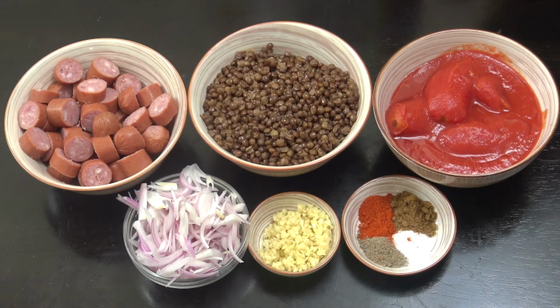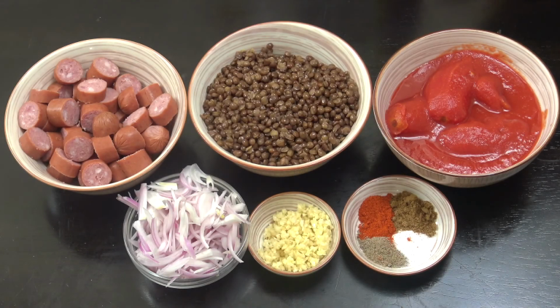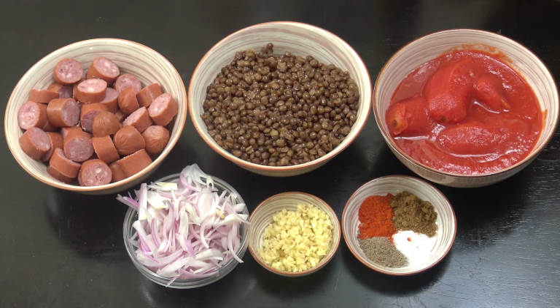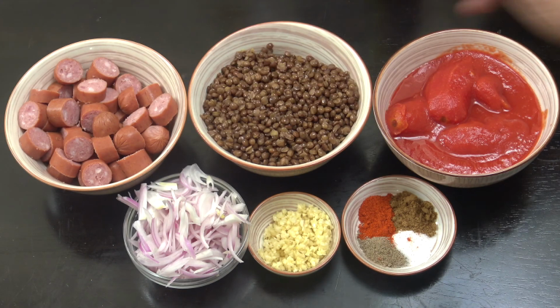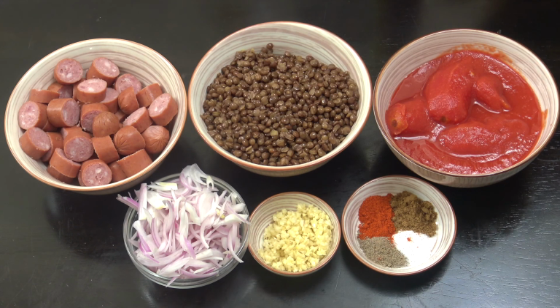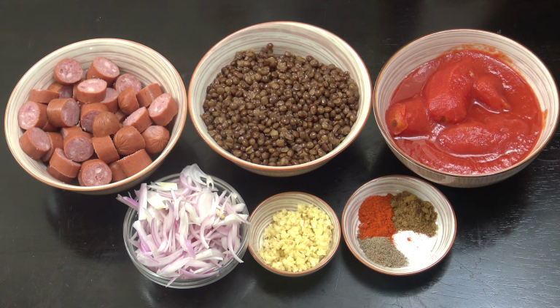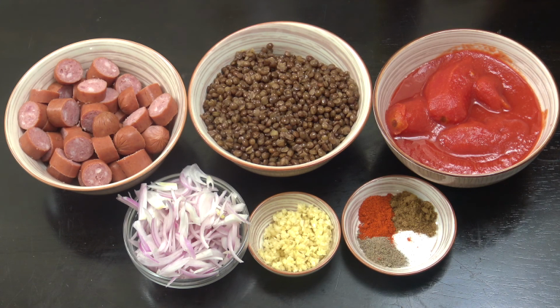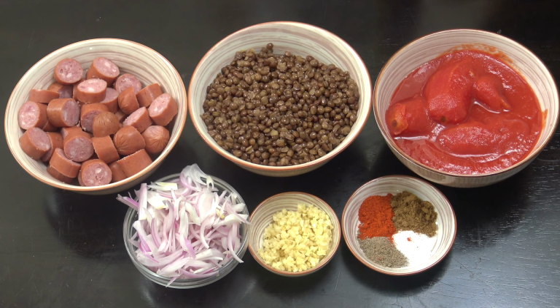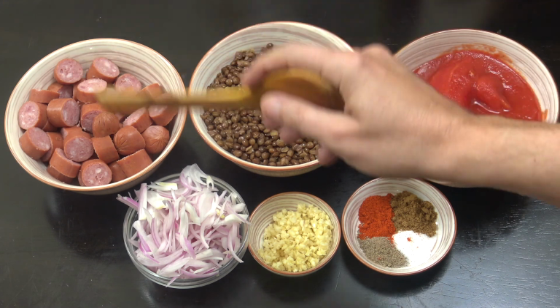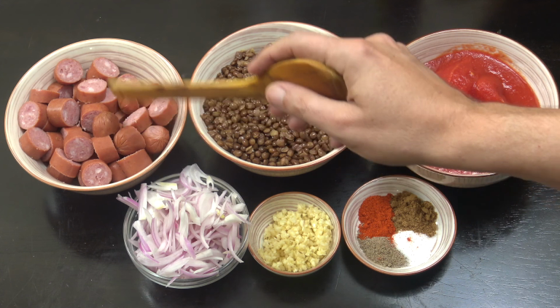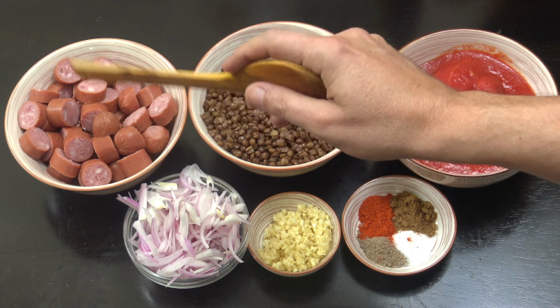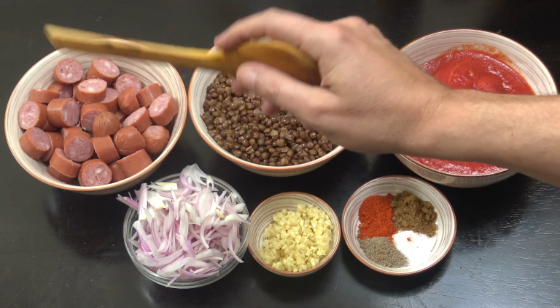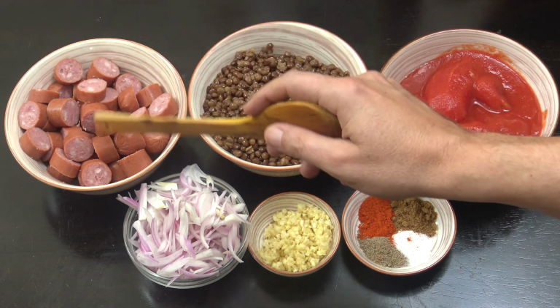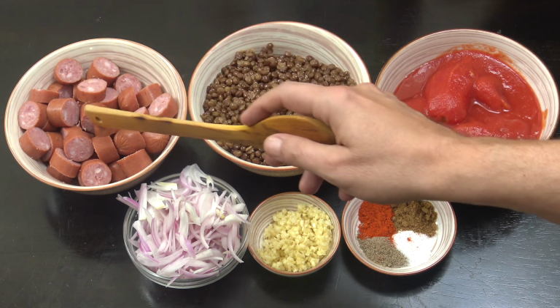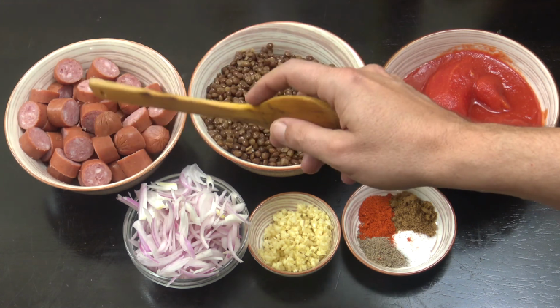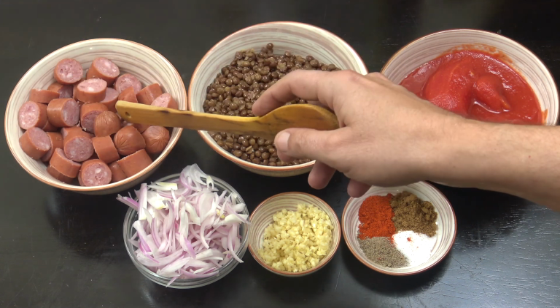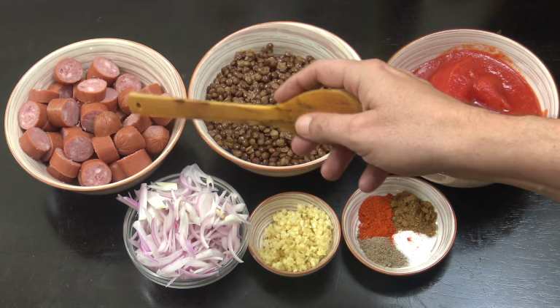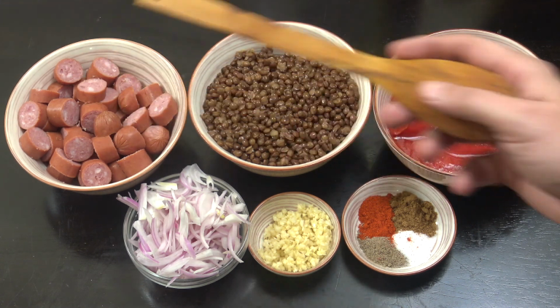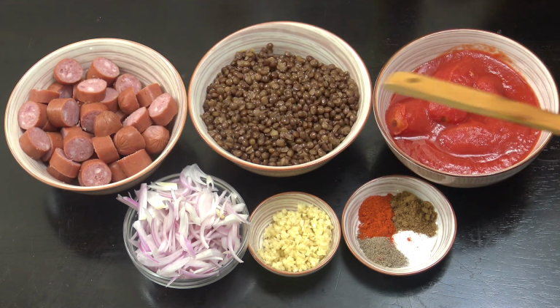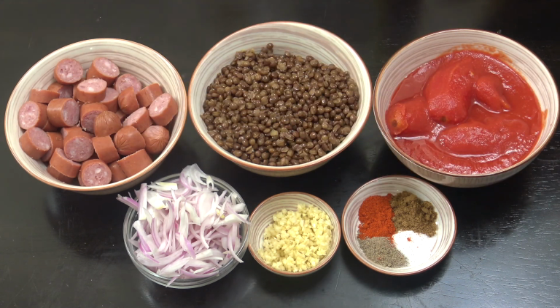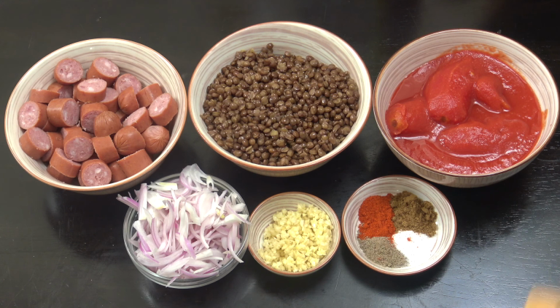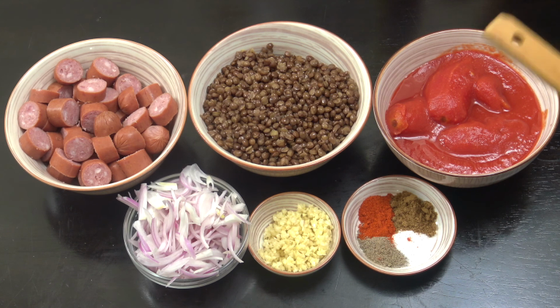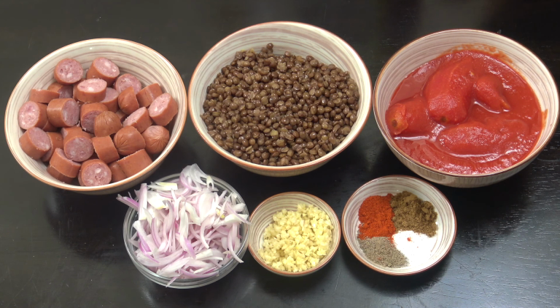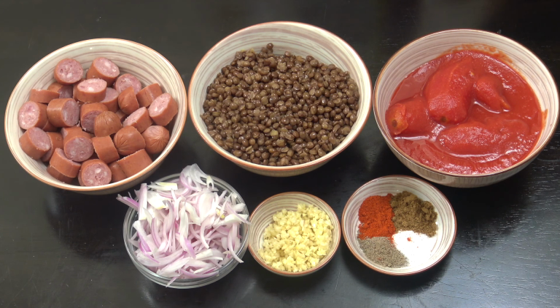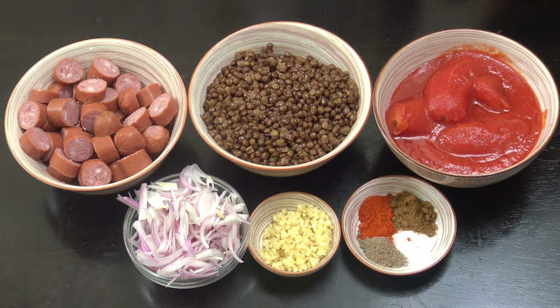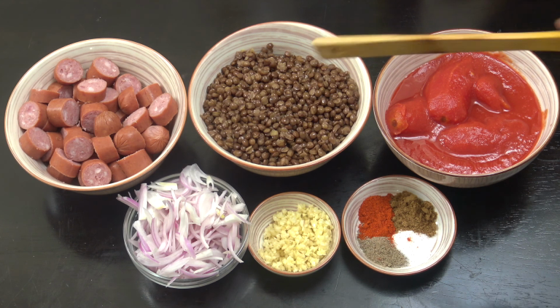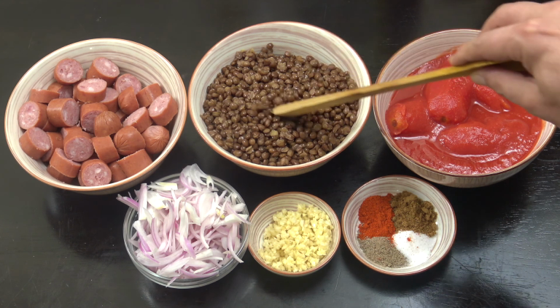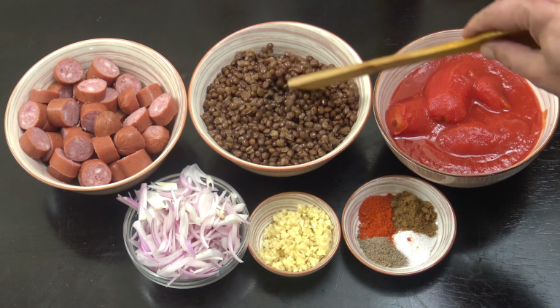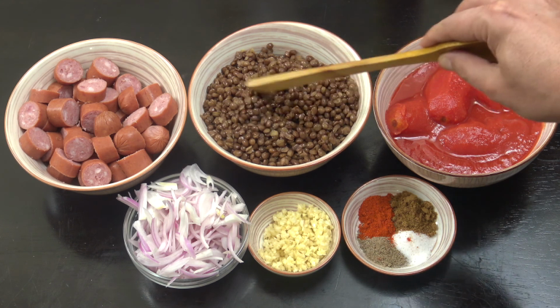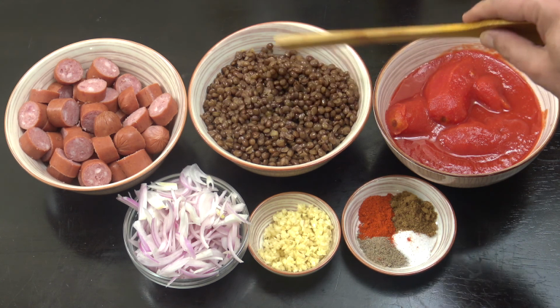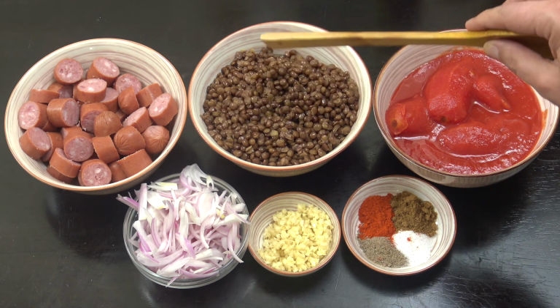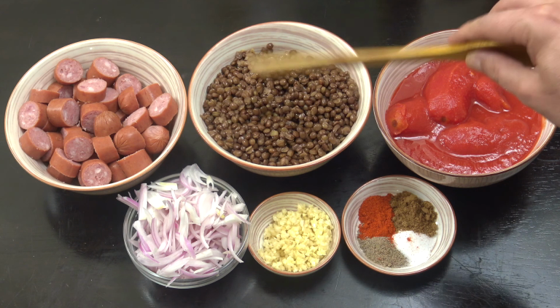So these three at the back are roughly three cups each. I've got some sausages there — these are a pork and chicken mix sausage. You can use anything you want, some franks or something like that, it's just entirely up to you. Brown lentils, cooked — boiled them up, beautiful.